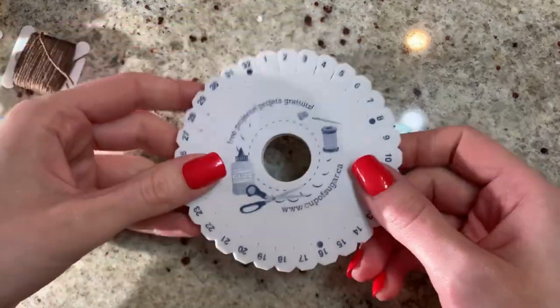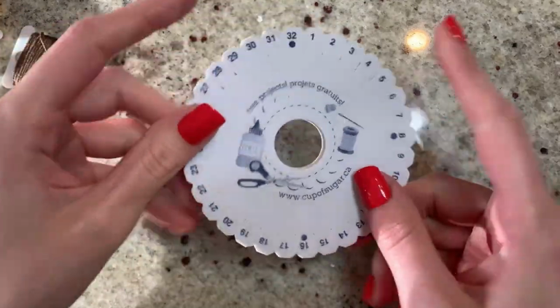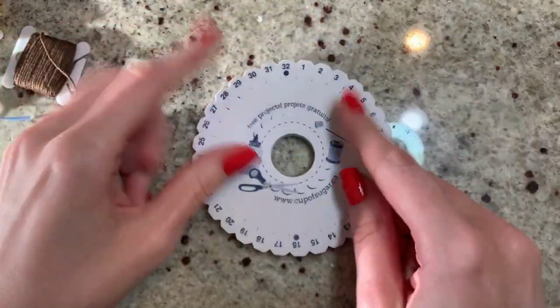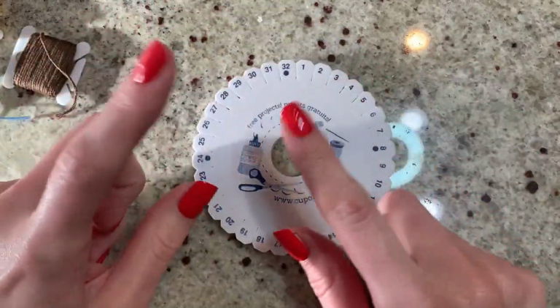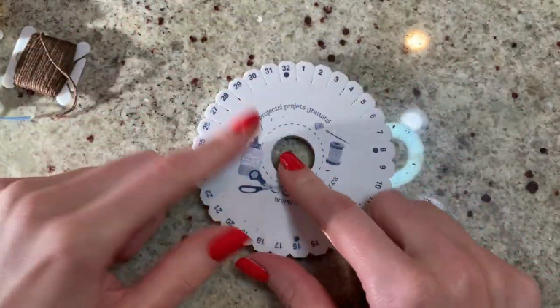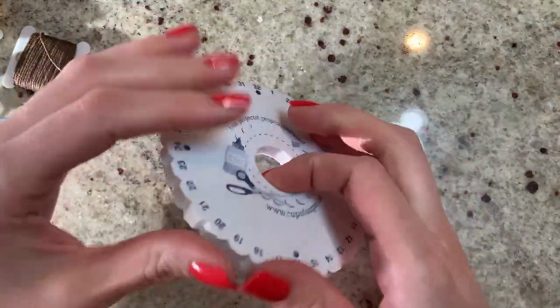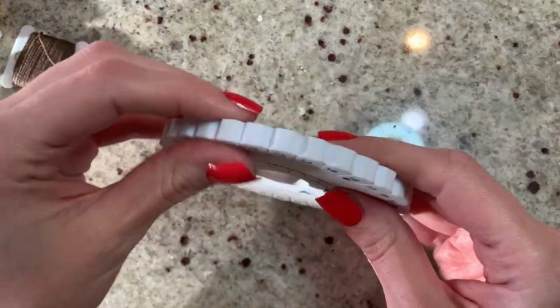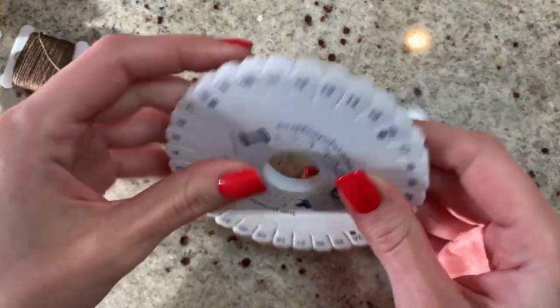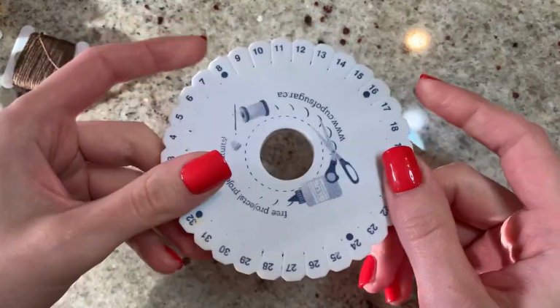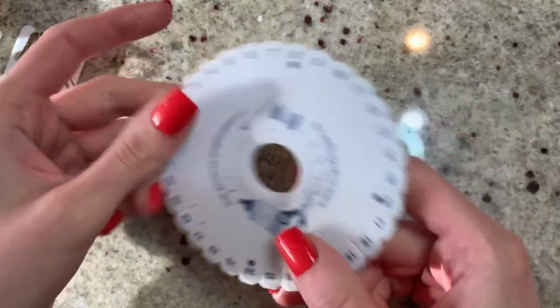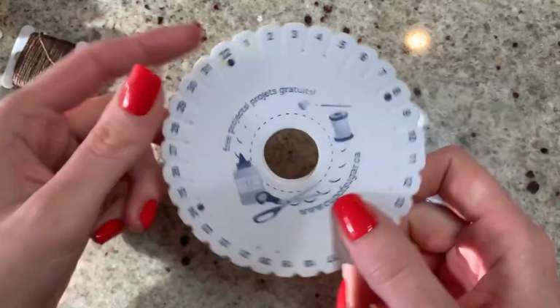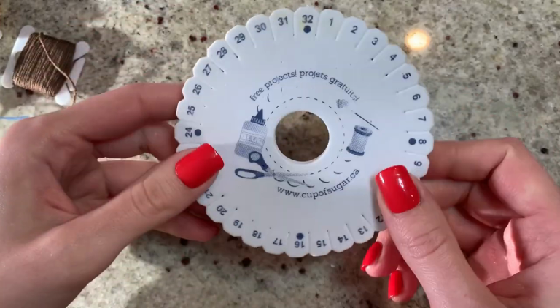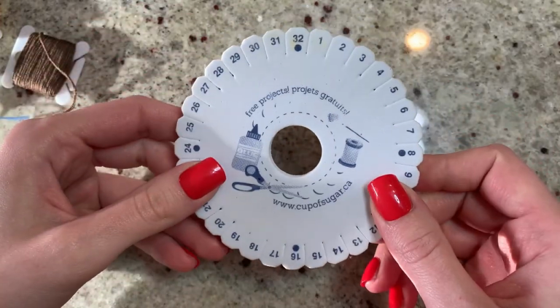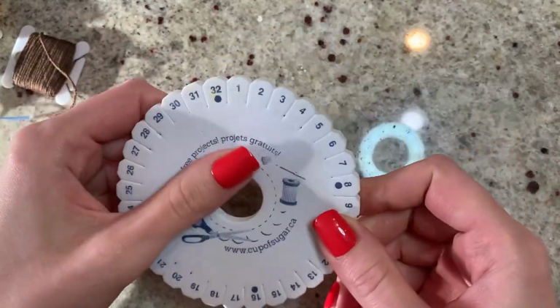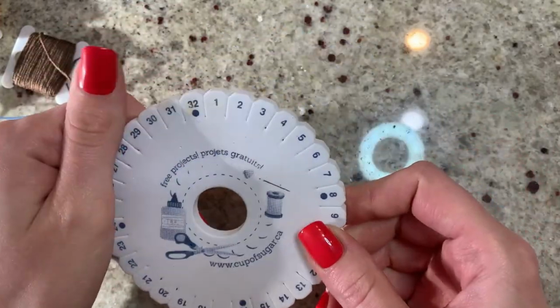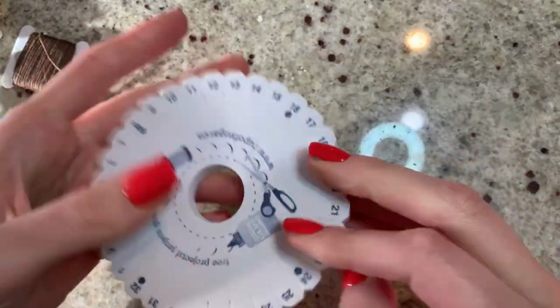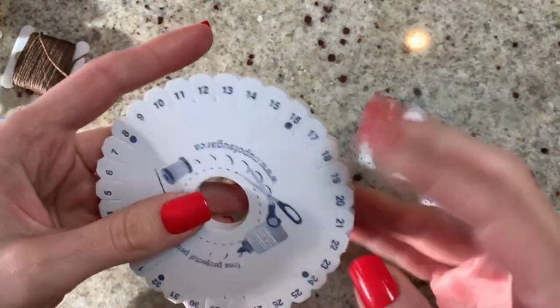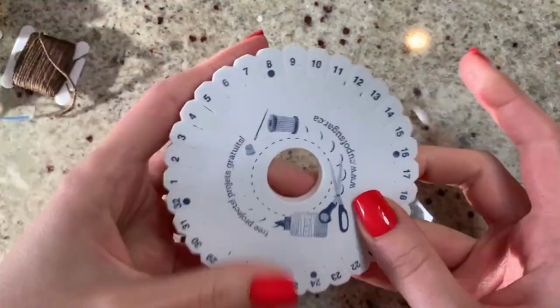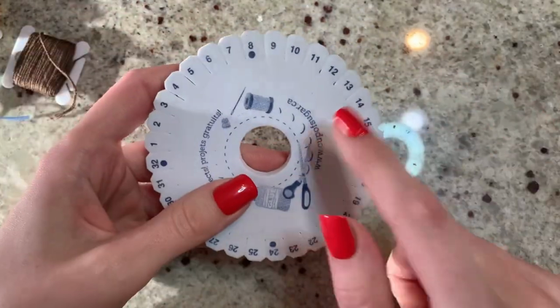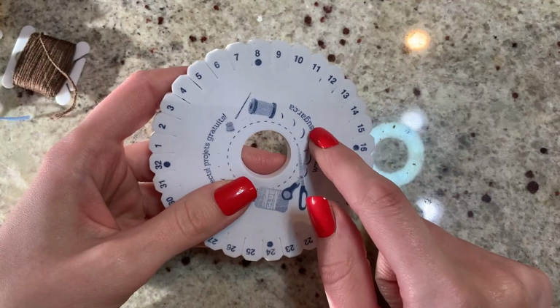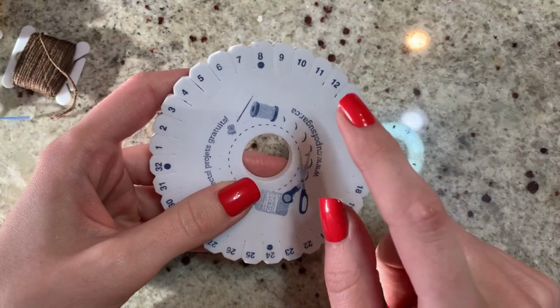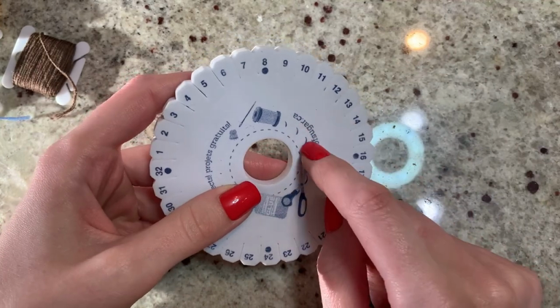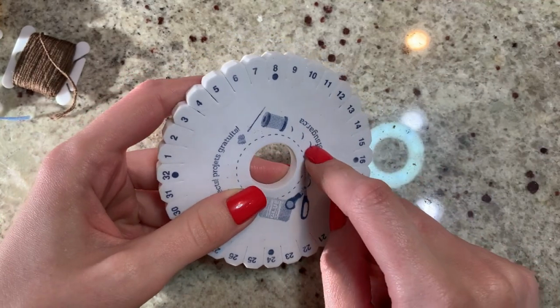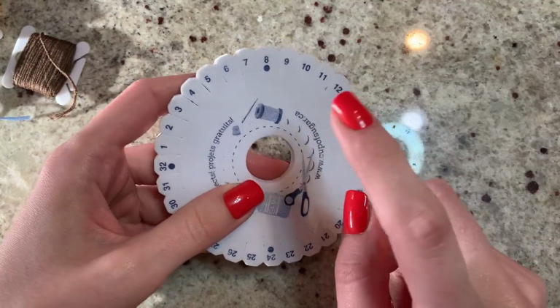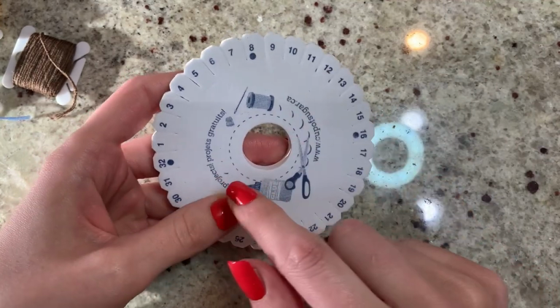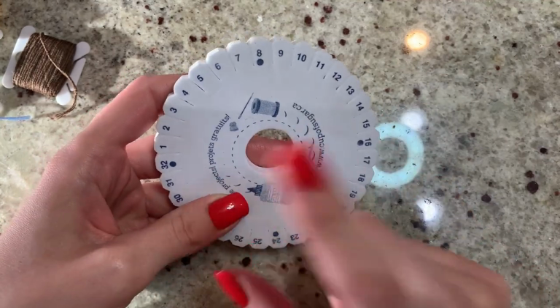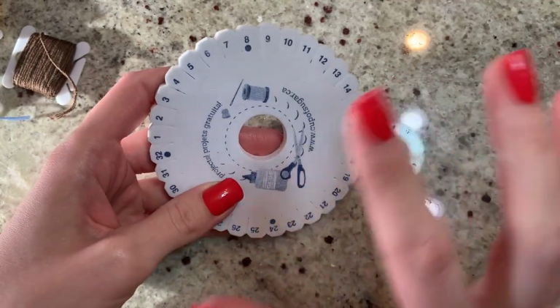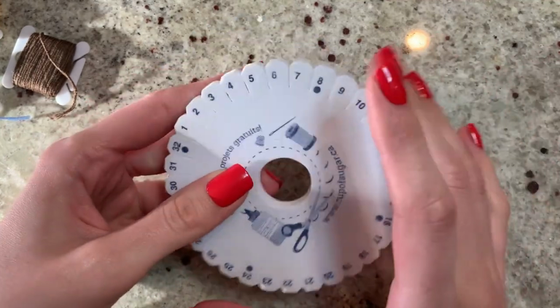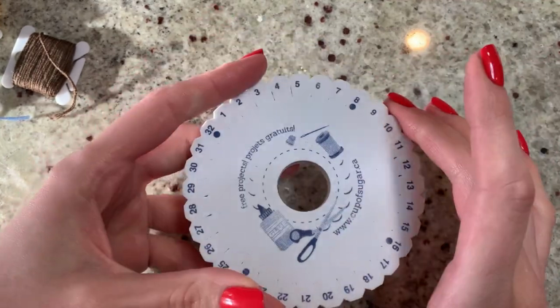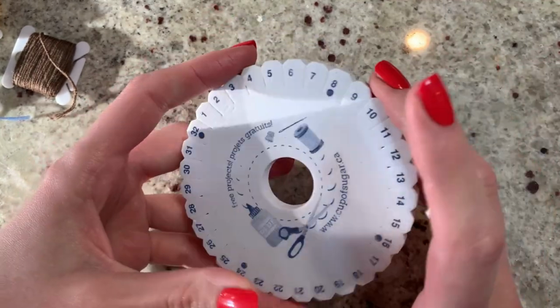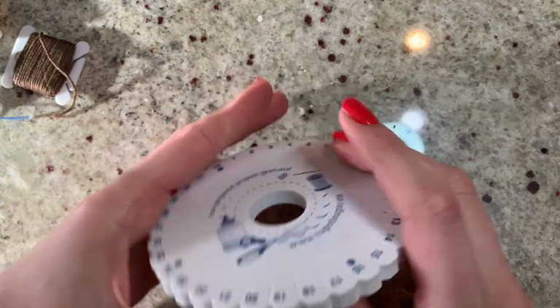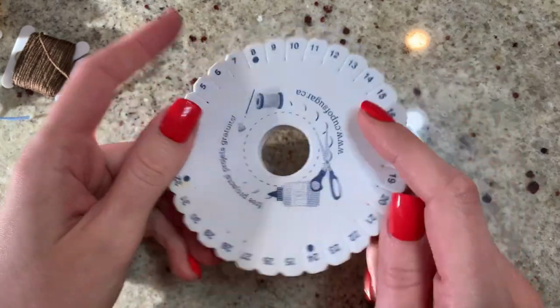For kumihimo you need a kumihimo disc. We're going to be using a round disc today — there are plates too but we're not dealing with that. This here is a foam one I got in a pack of embroidery floss from Walmart.